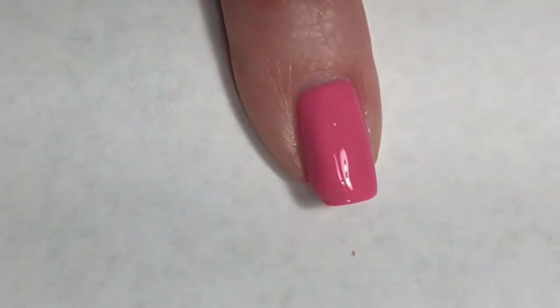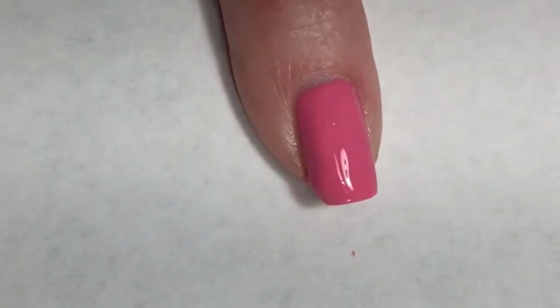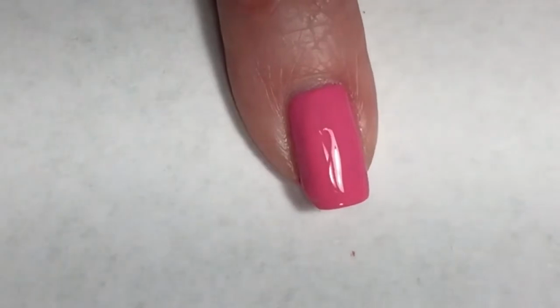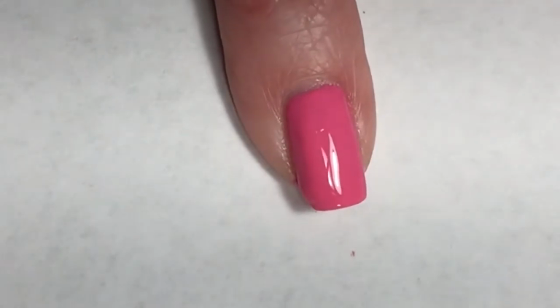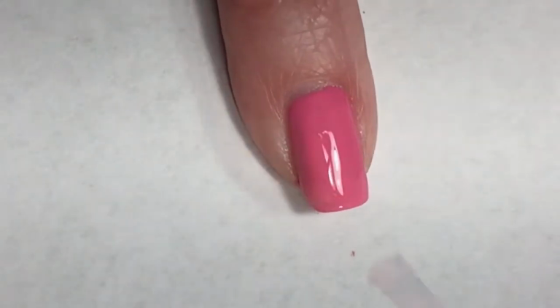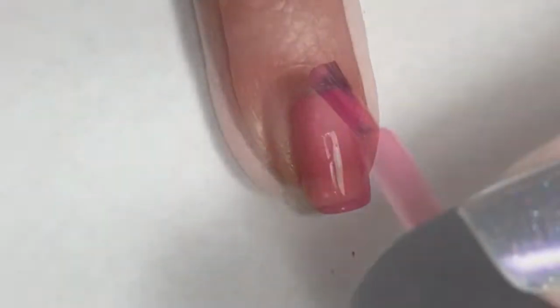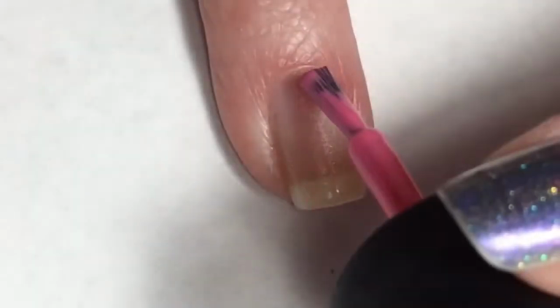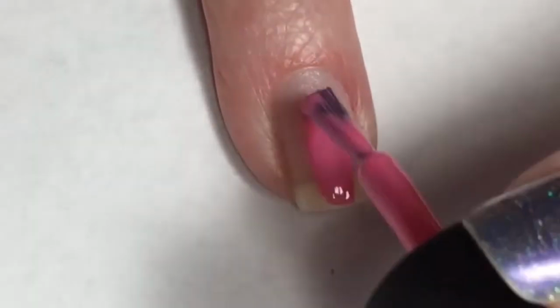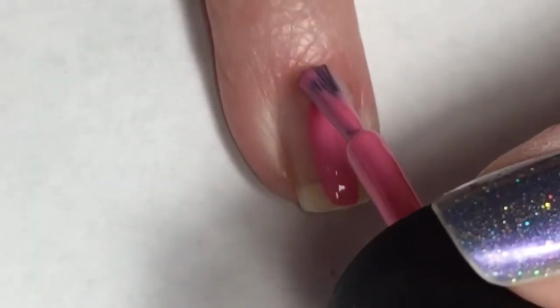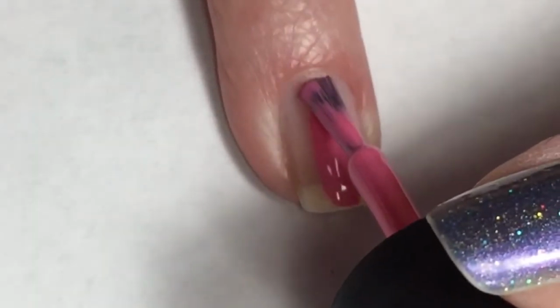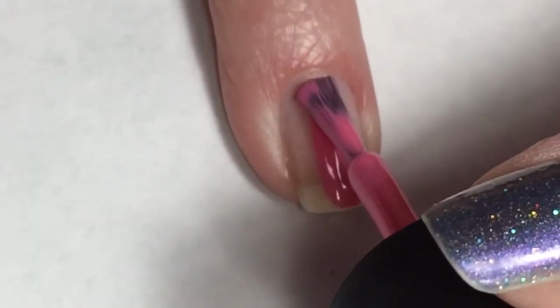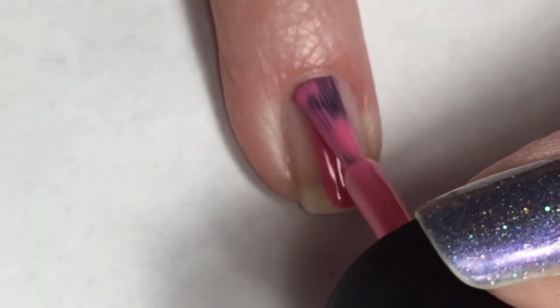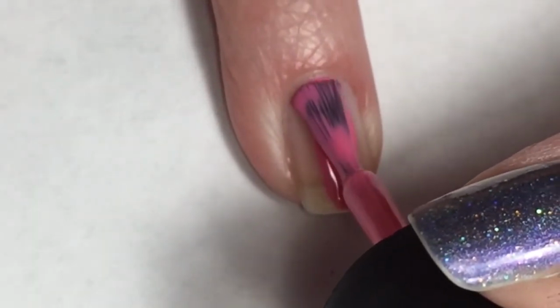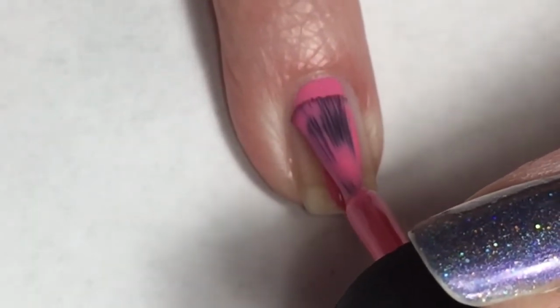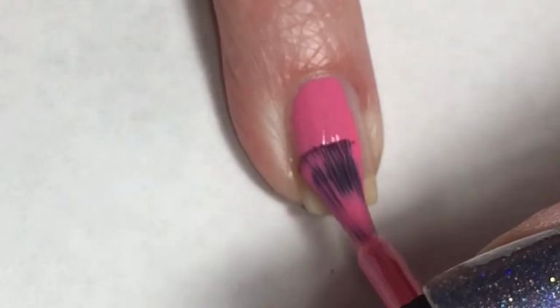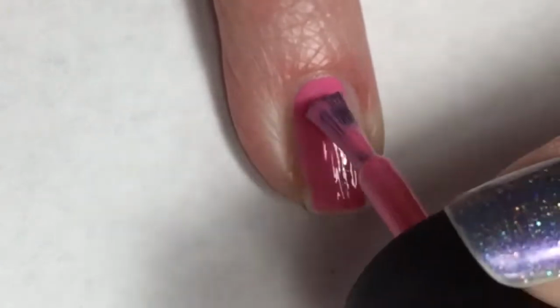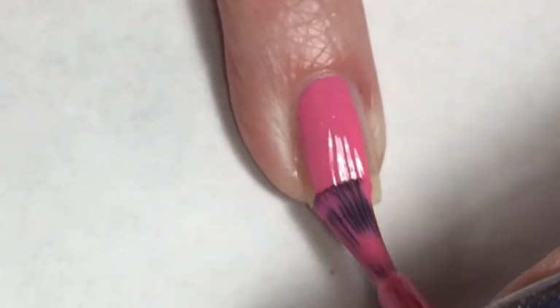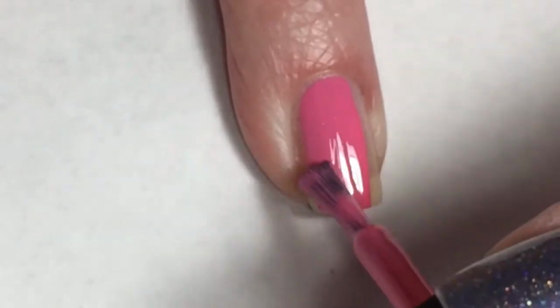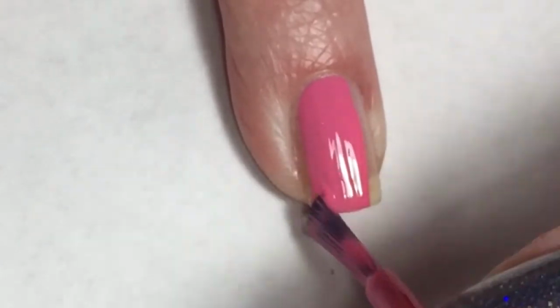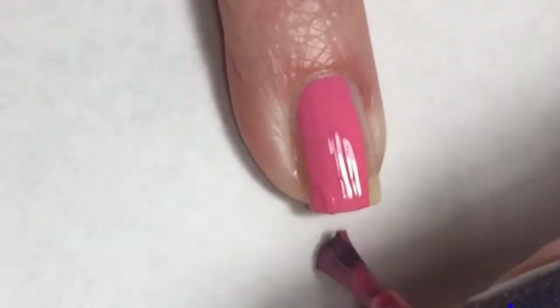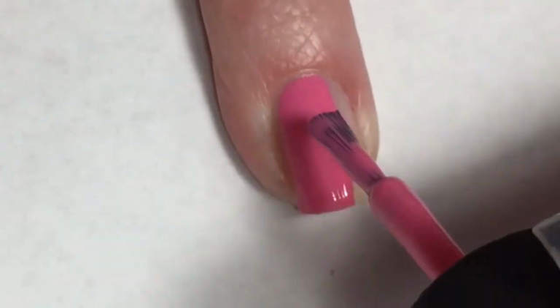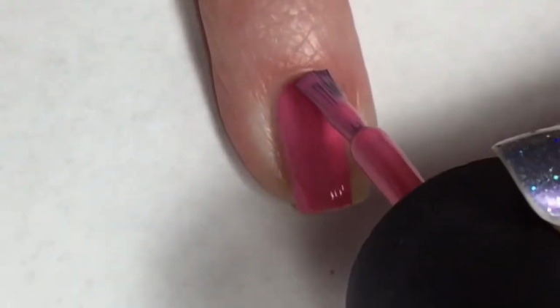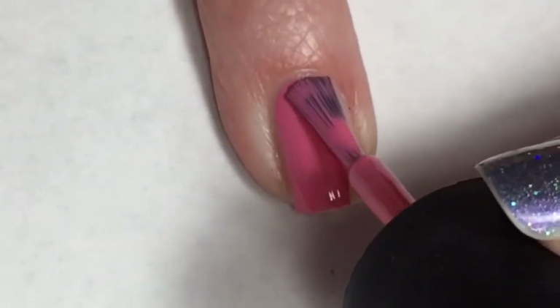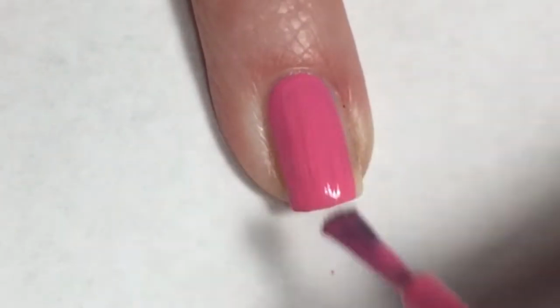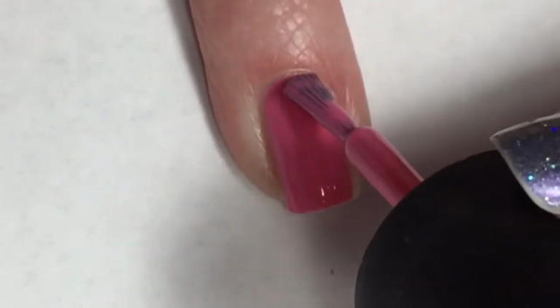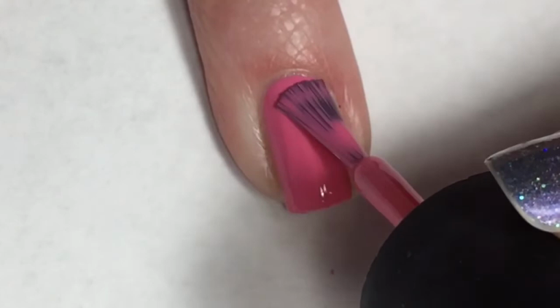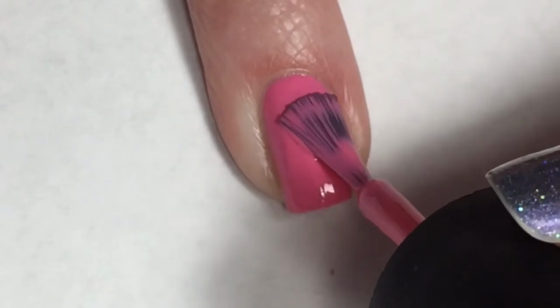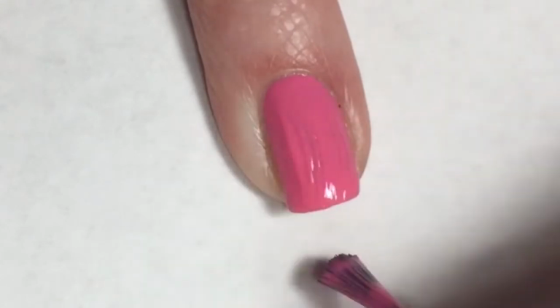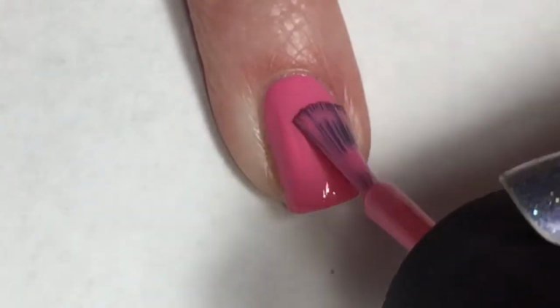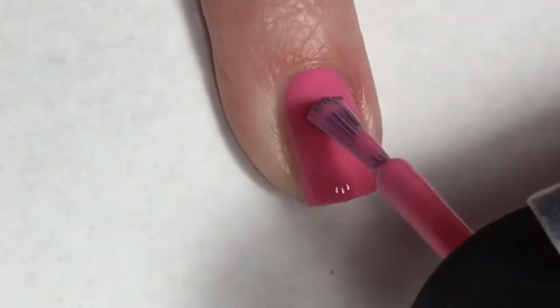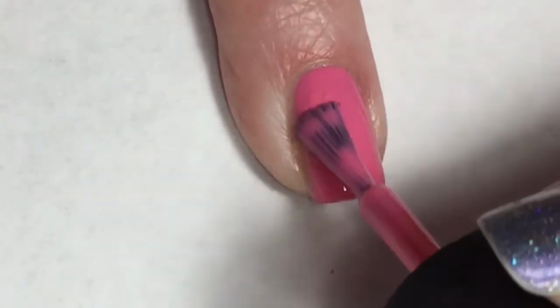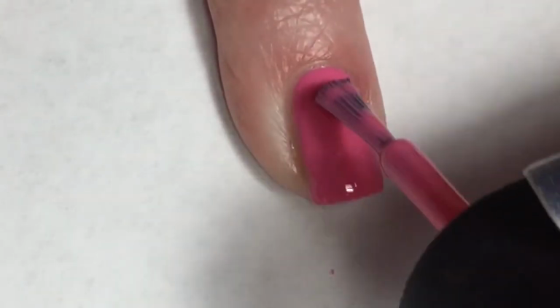I love the formula of this, it just applies so nicely. Sinful Colors has some great polishes and consistently releases collections and polishes that are just on point with their formula and the pigmentation.